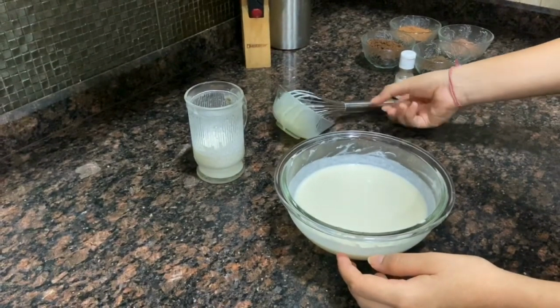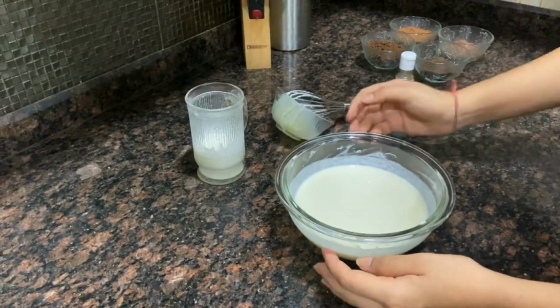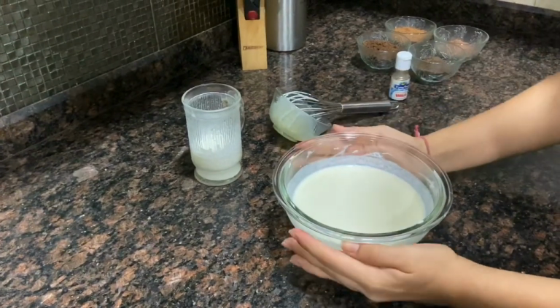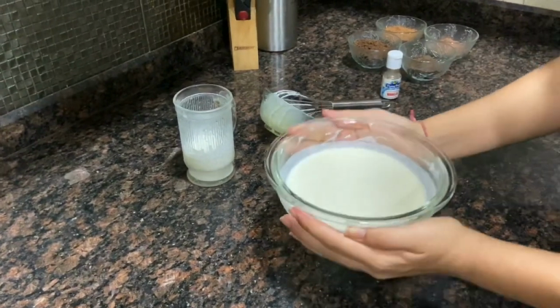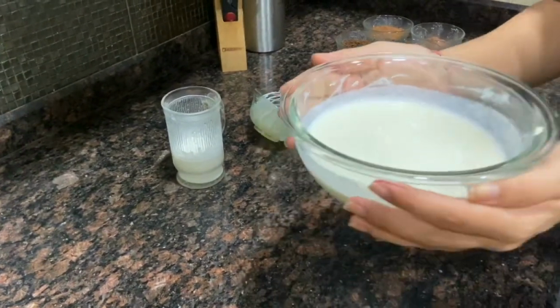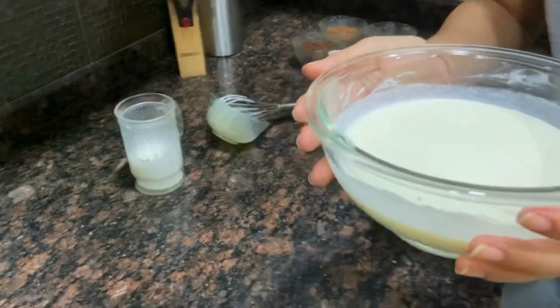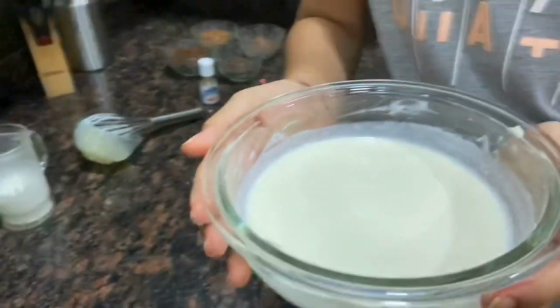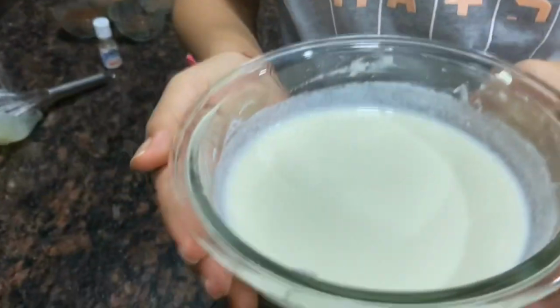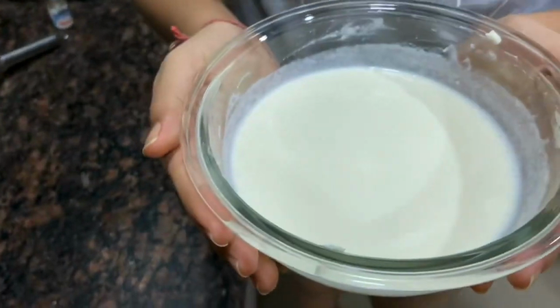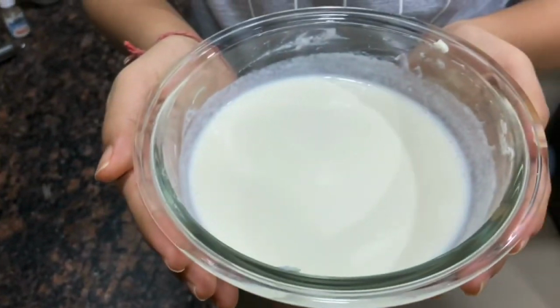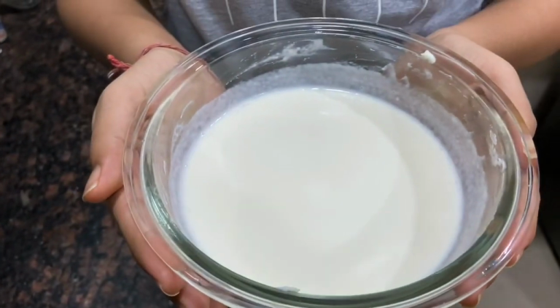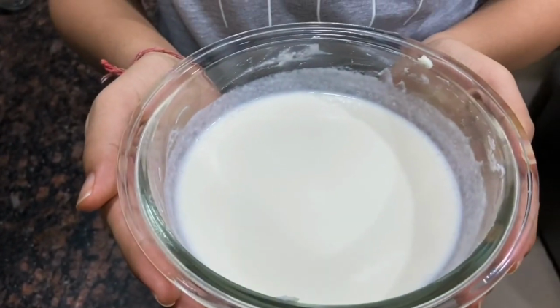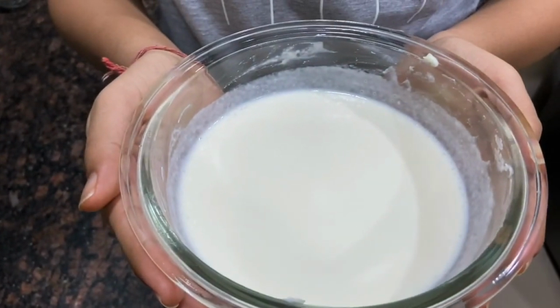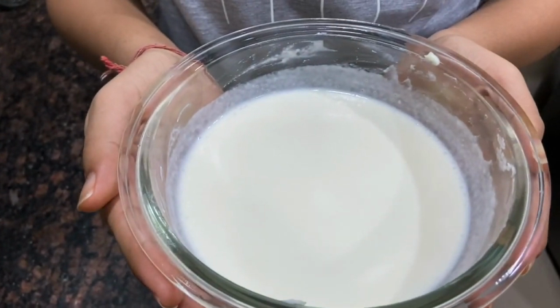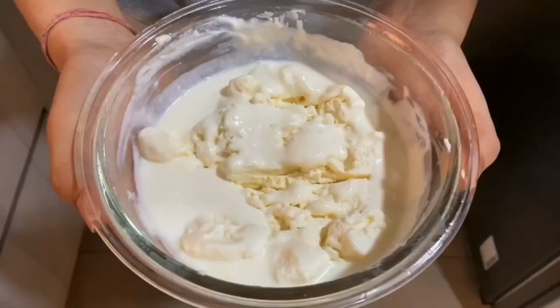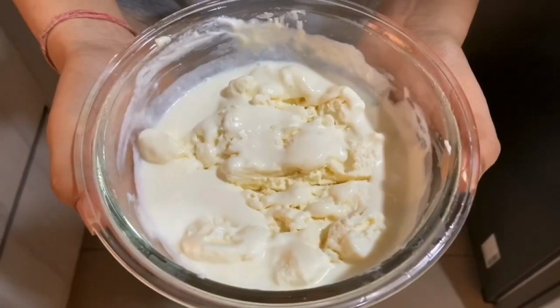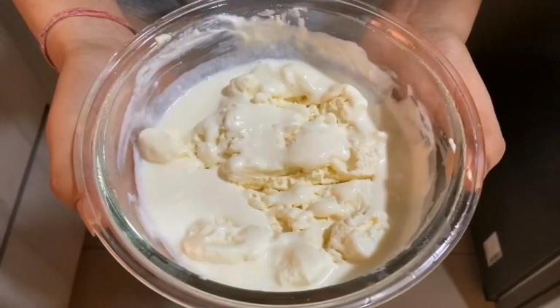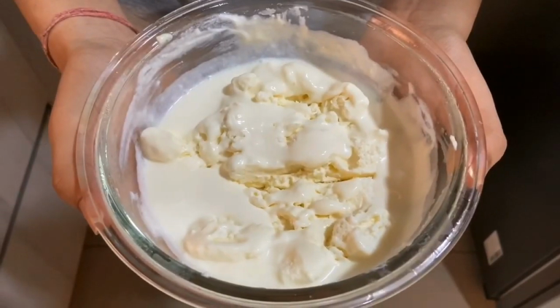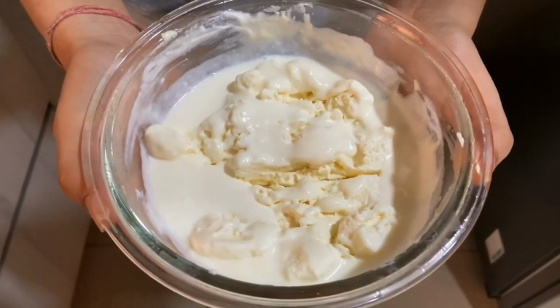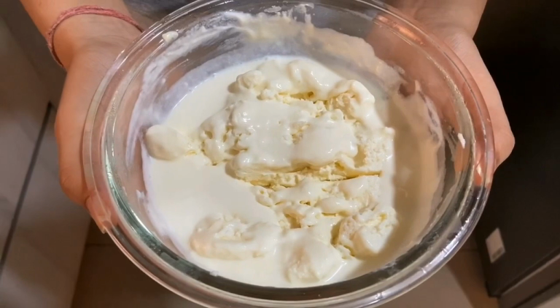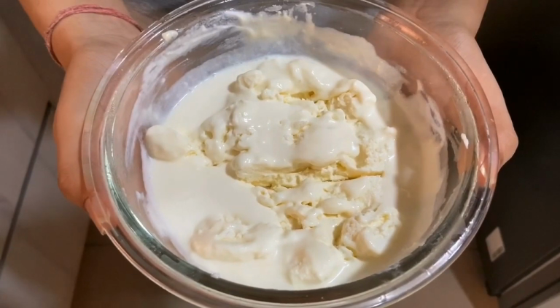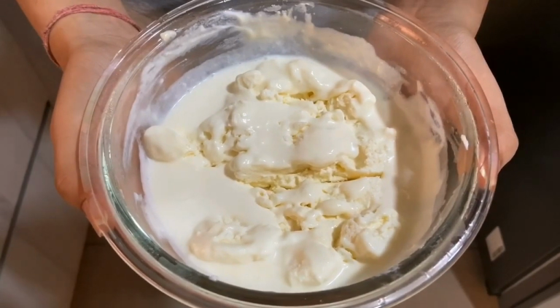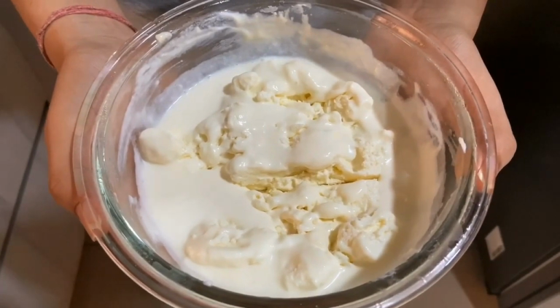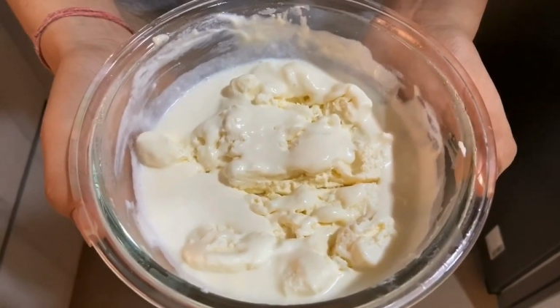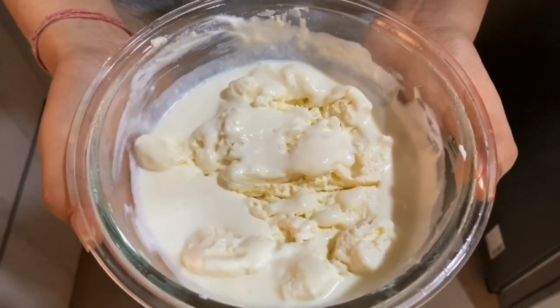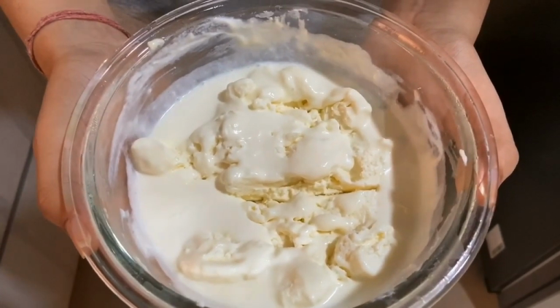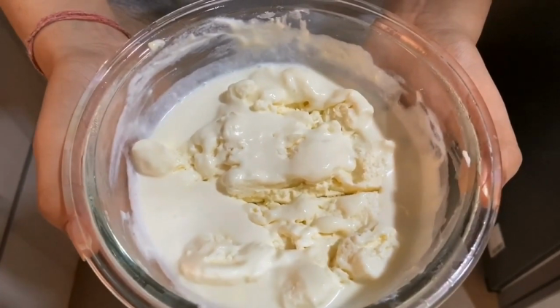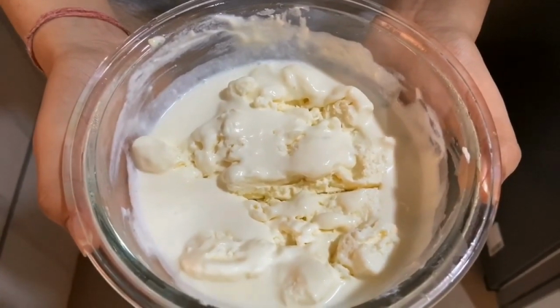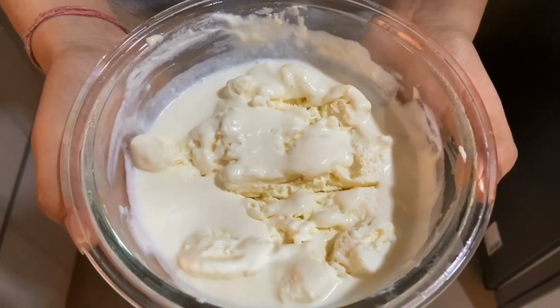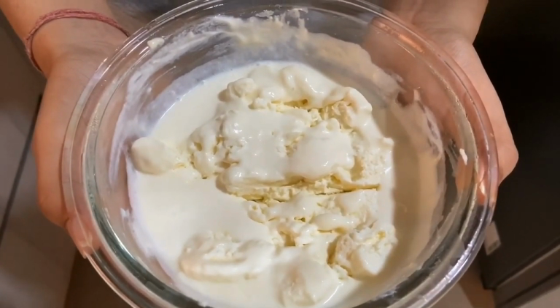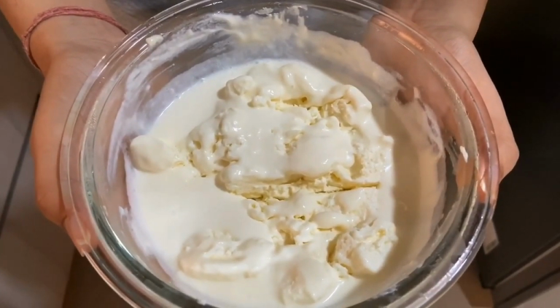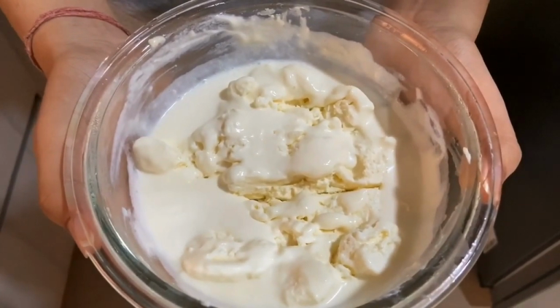And now this is ready for refrigerating. After six hours it will look somewhat like this — it will also taste like vanilla ice cream.